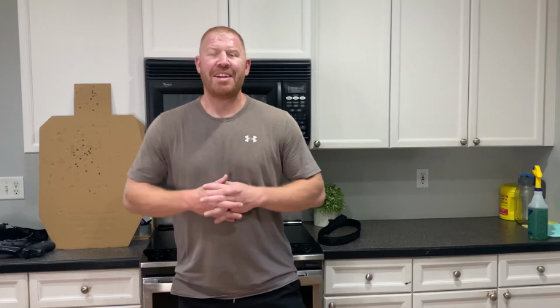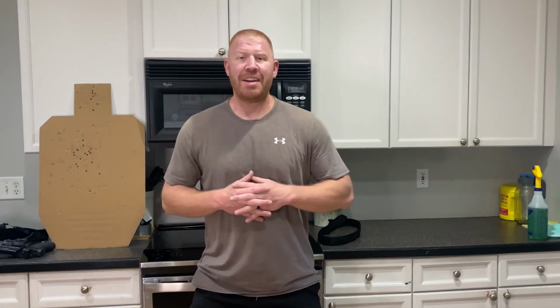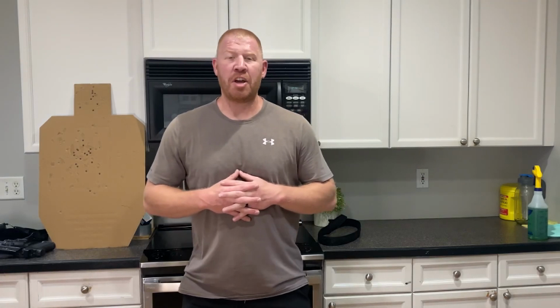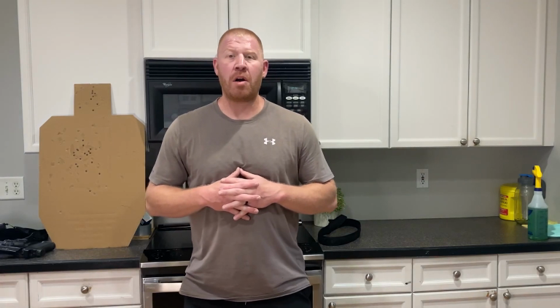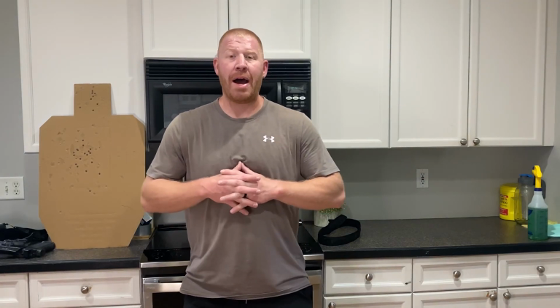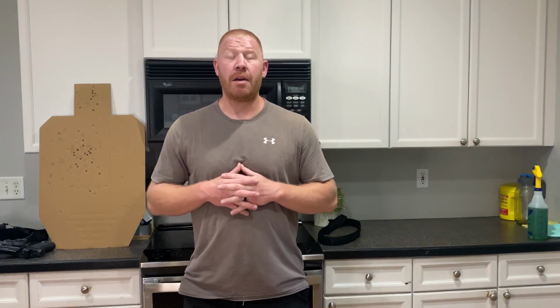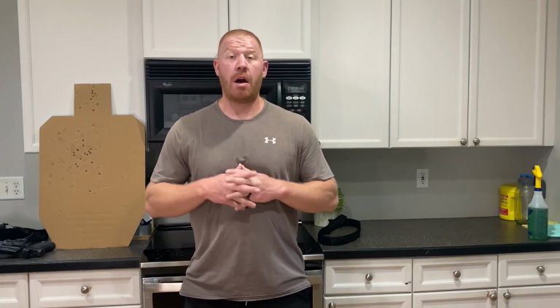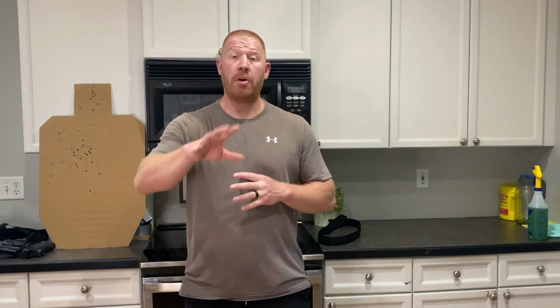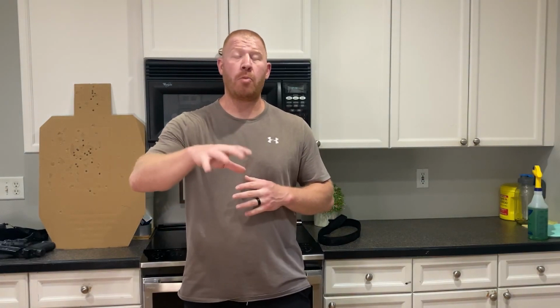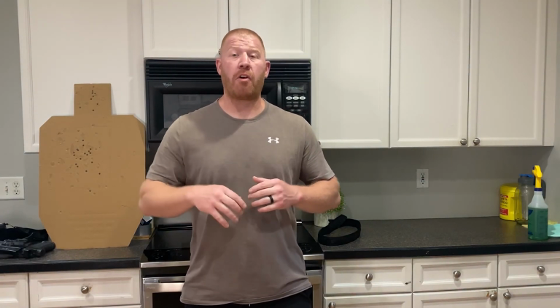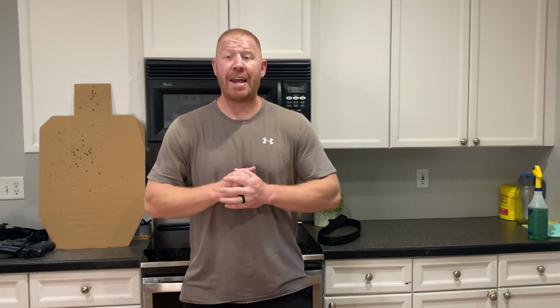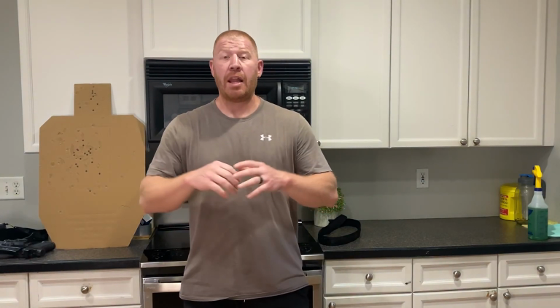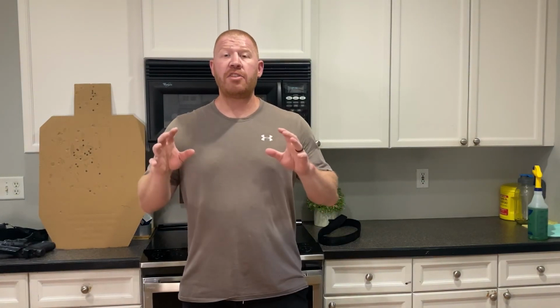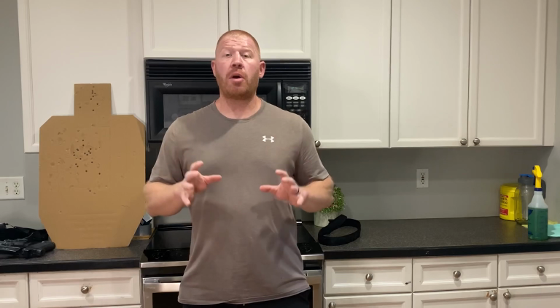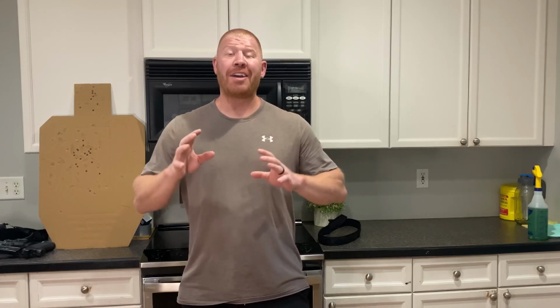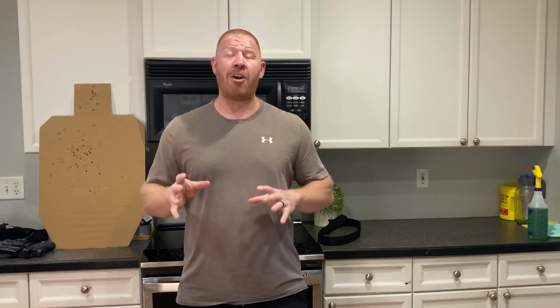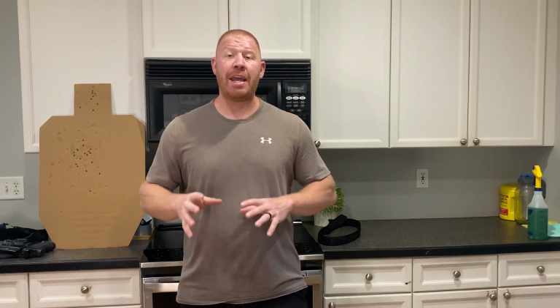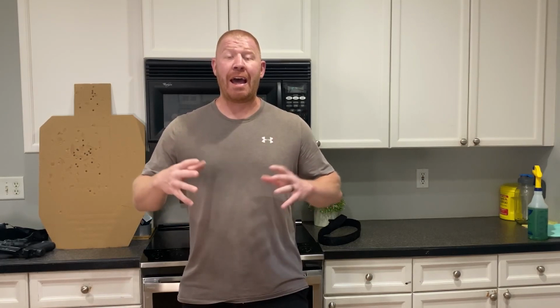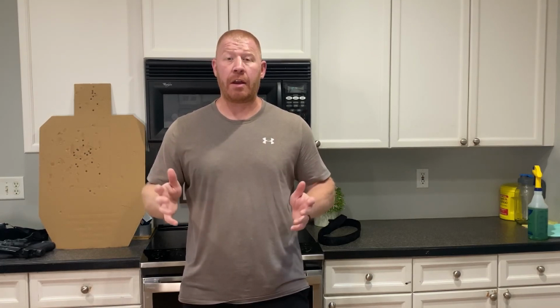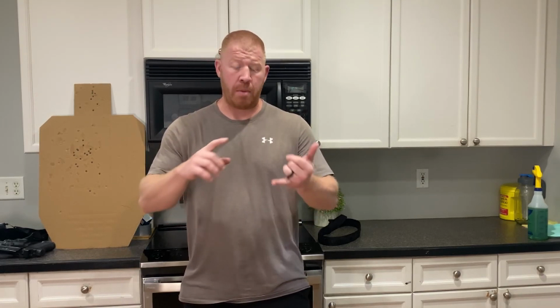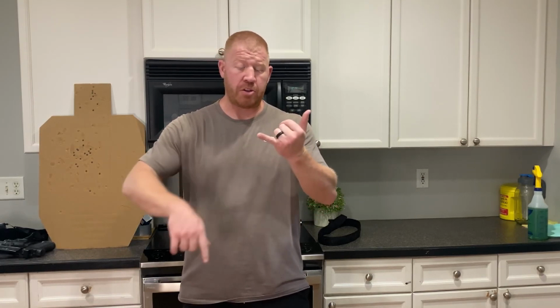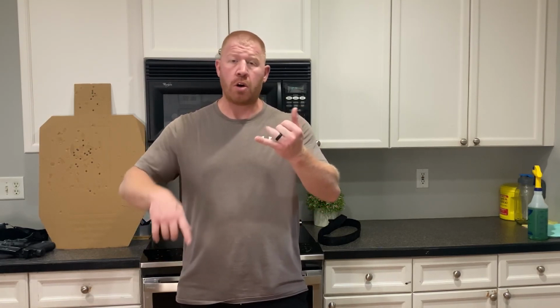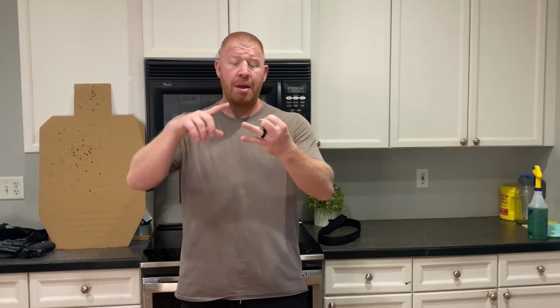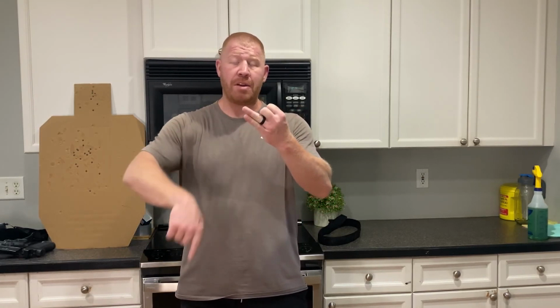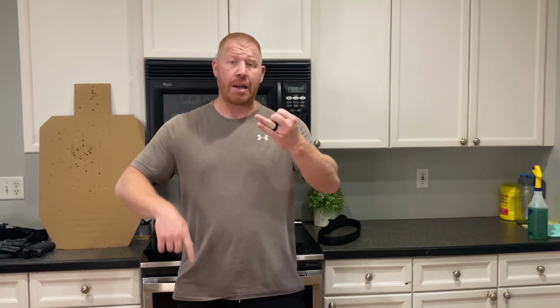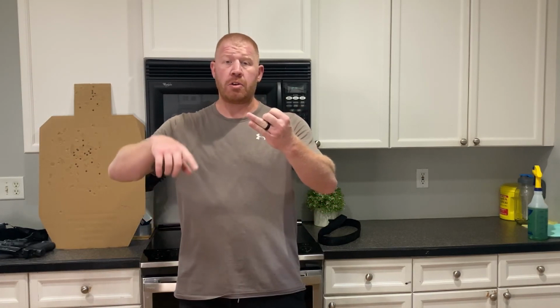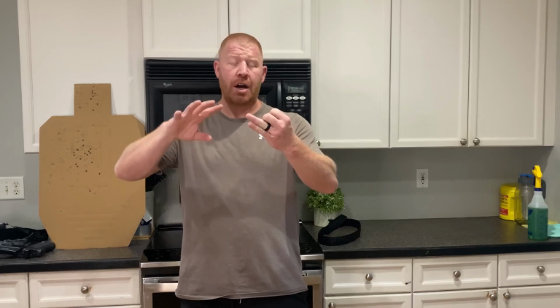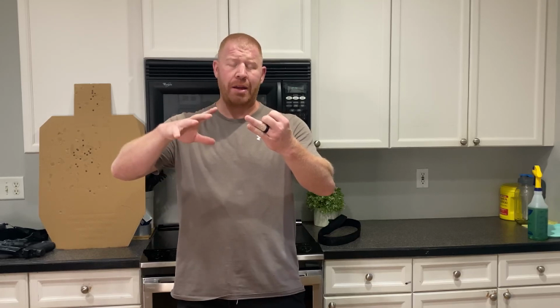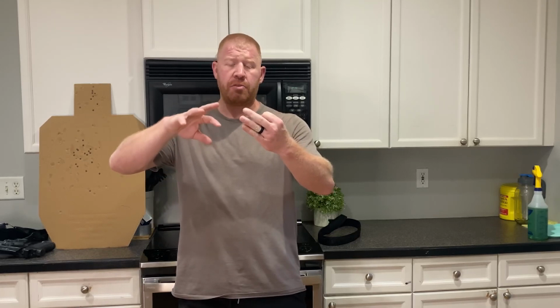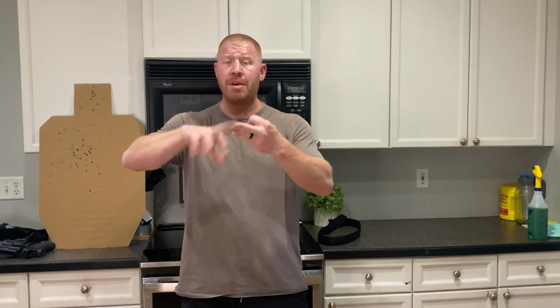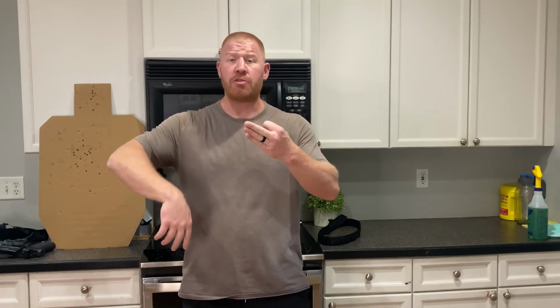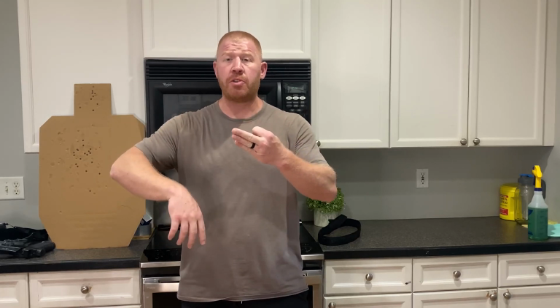Ladies and gentlemen, welcome back. Bill here, hope you're having a great day. Let's talk about carrying in athletic wear — maybe it's shorts, jogging shorts or jogging pants, maybe it's a swimsuit.